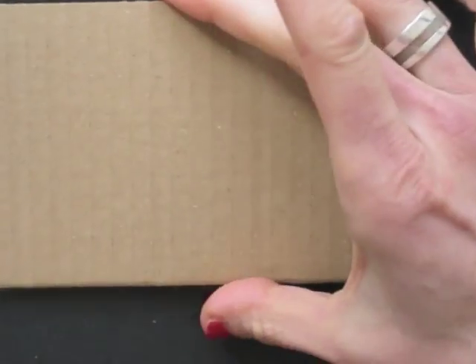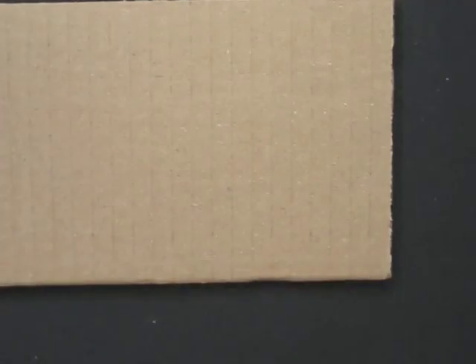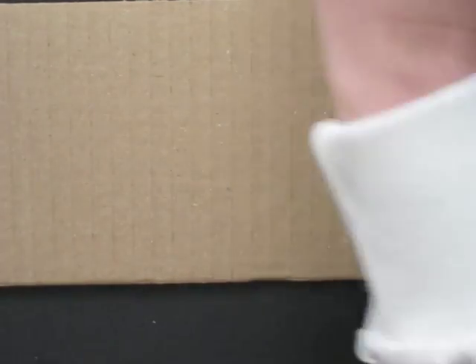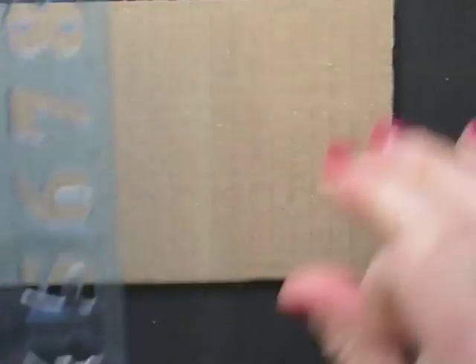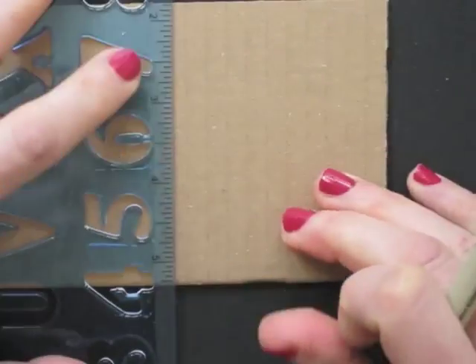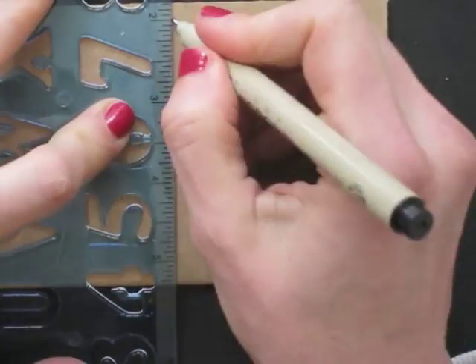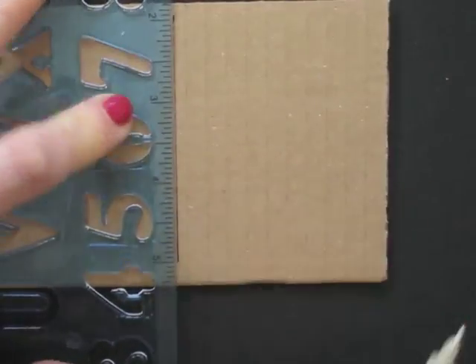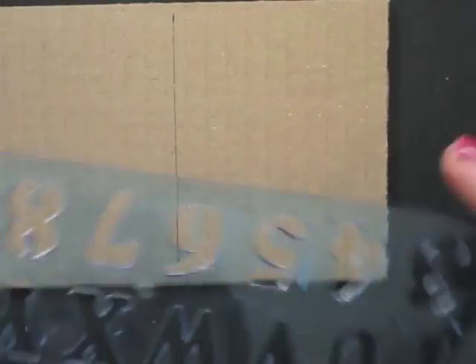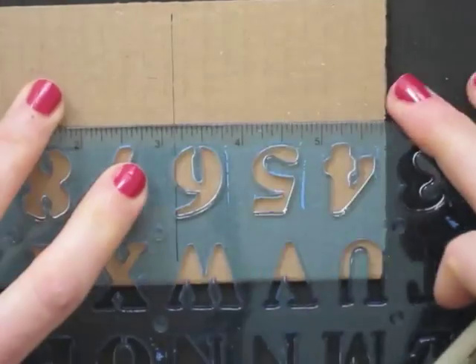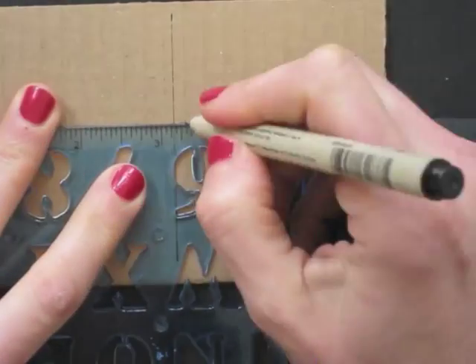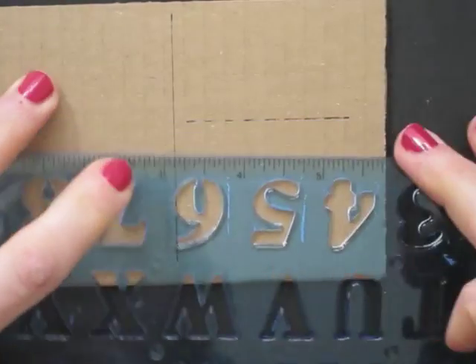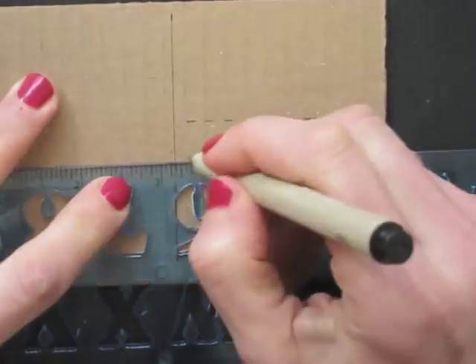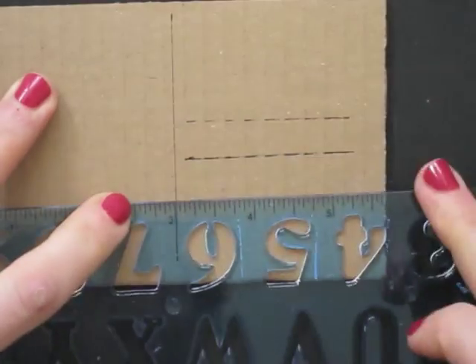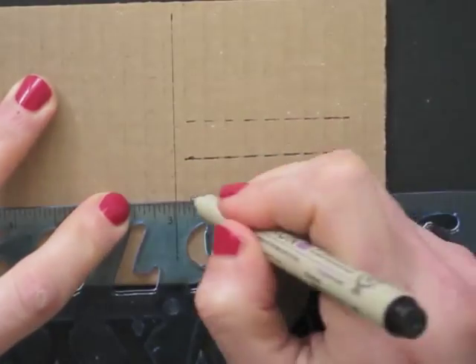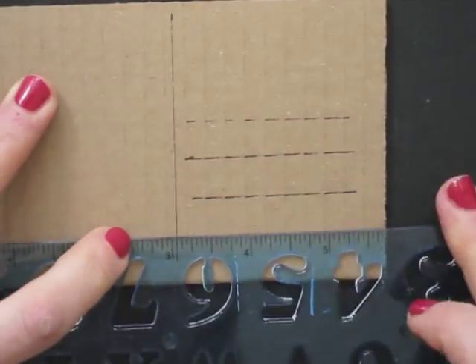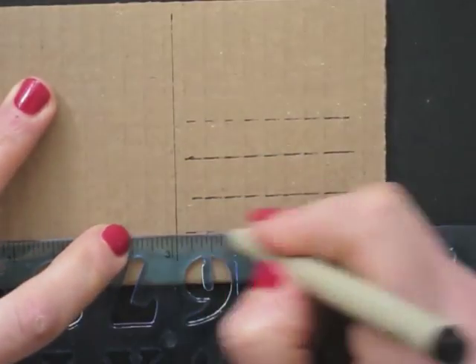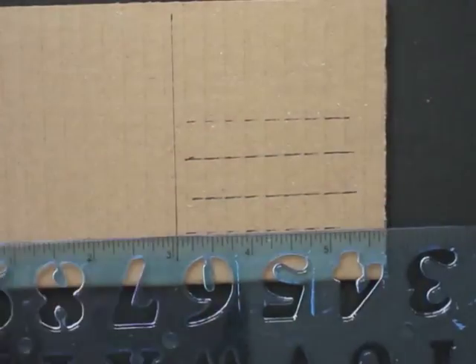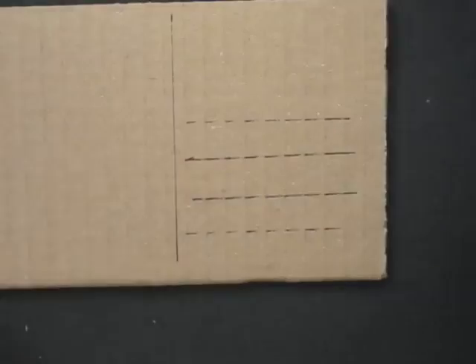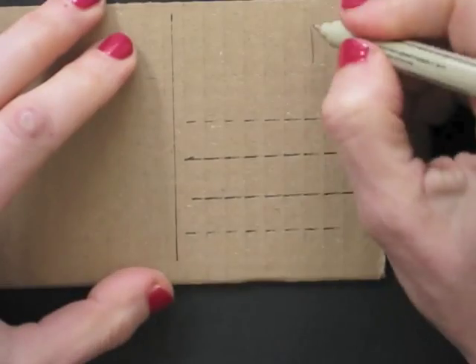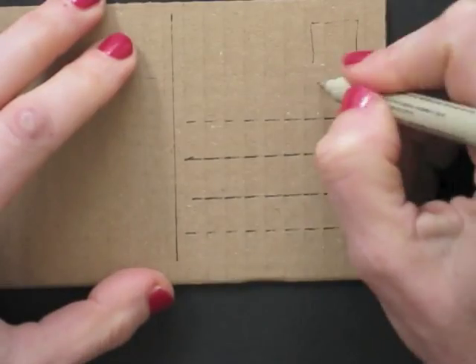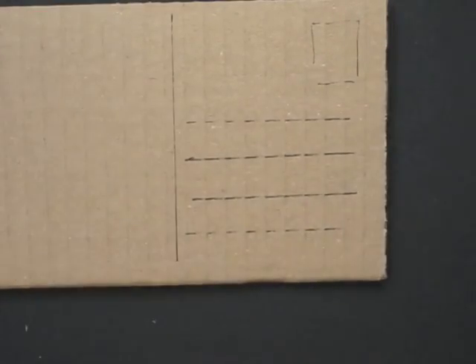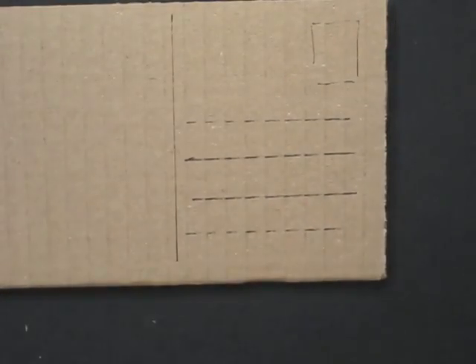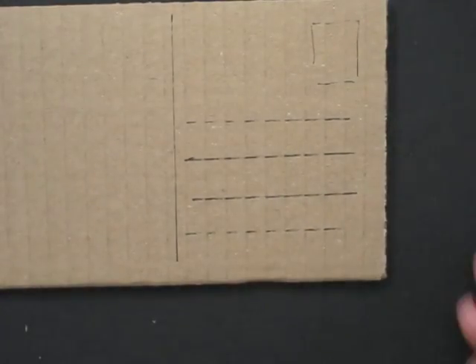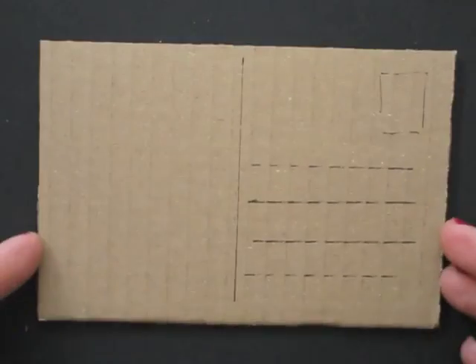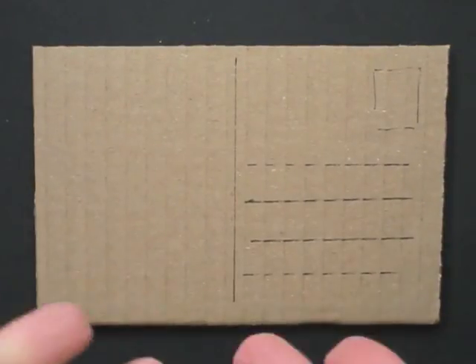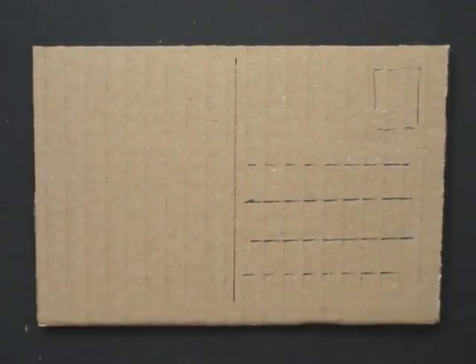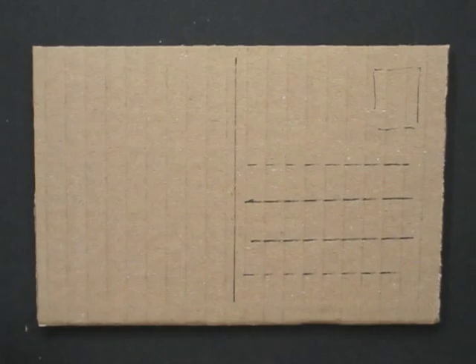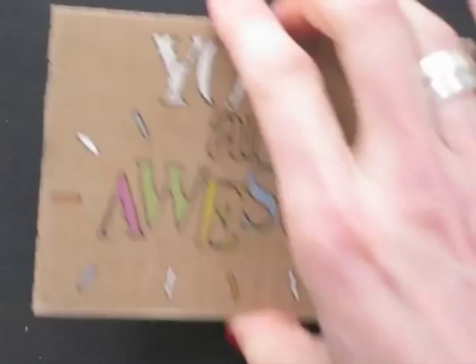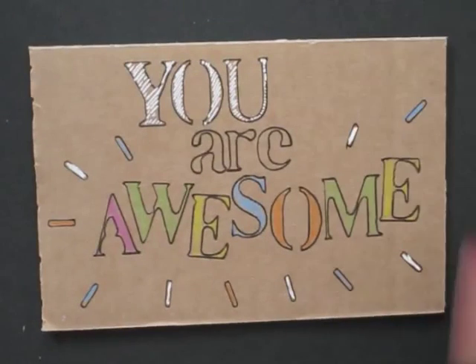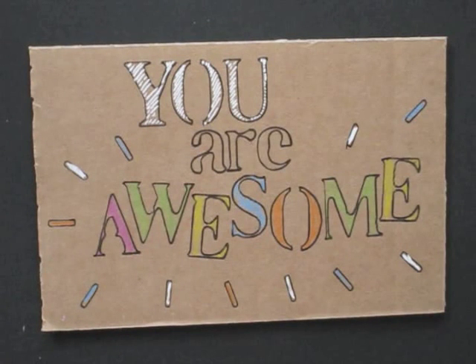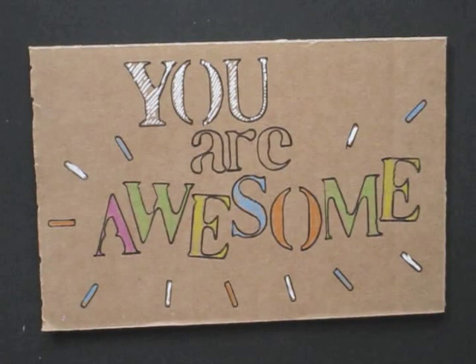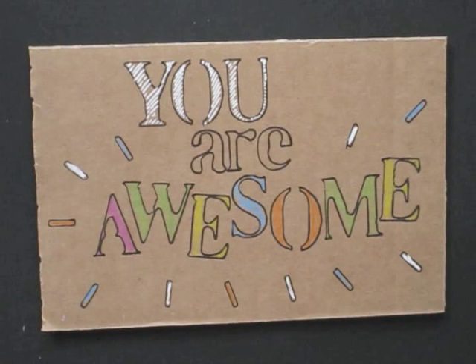All I need to do is finish the back, where I can write a personal message, the address, and paste my stamp — and then send it out.